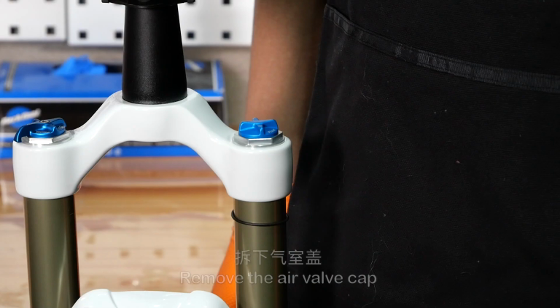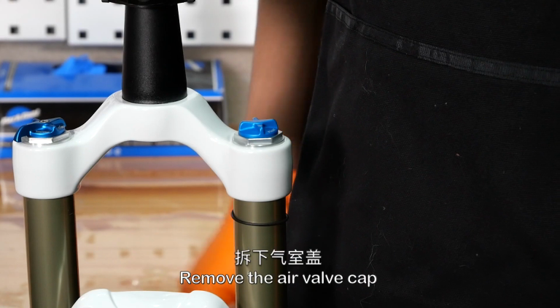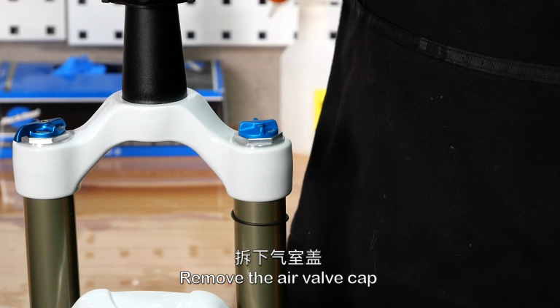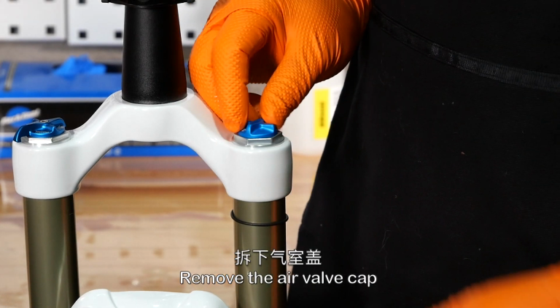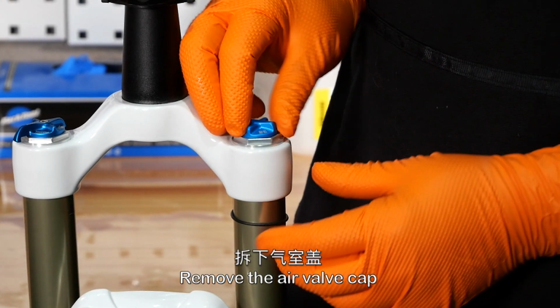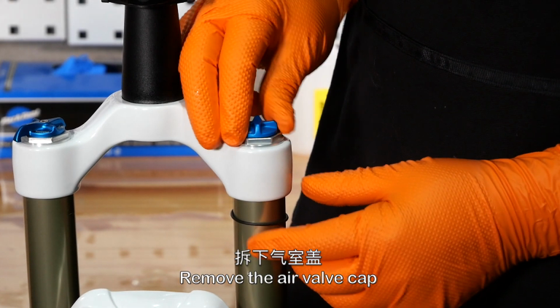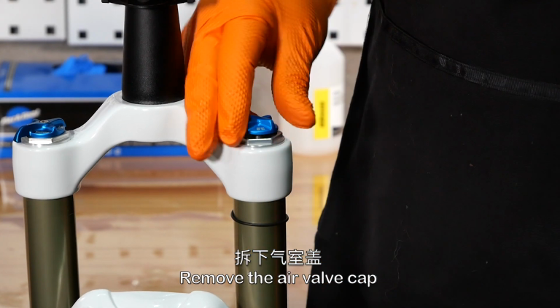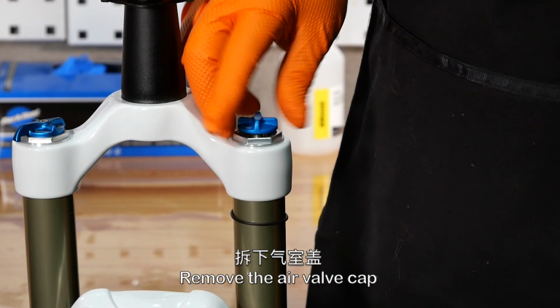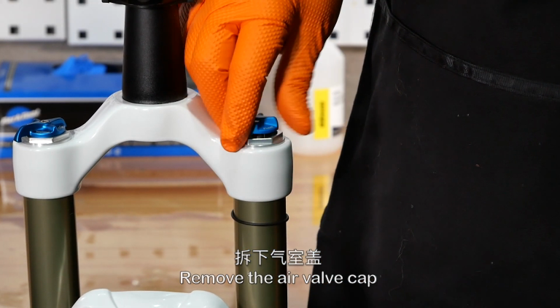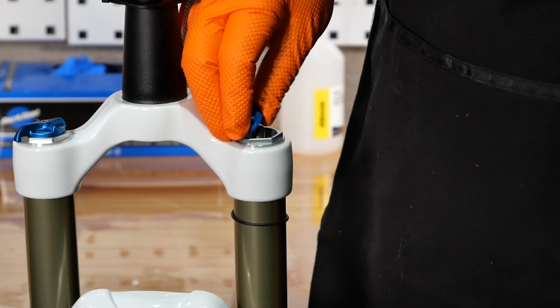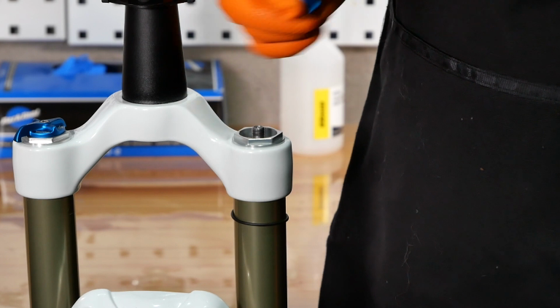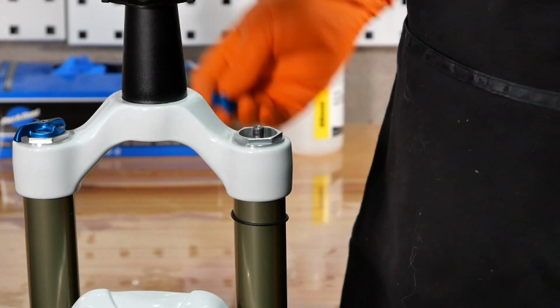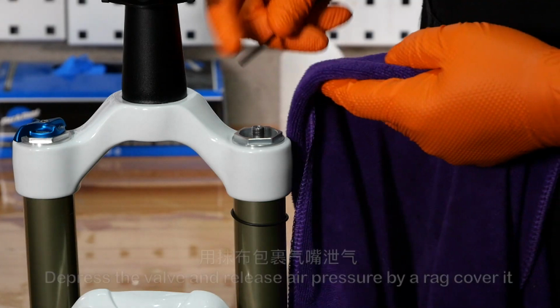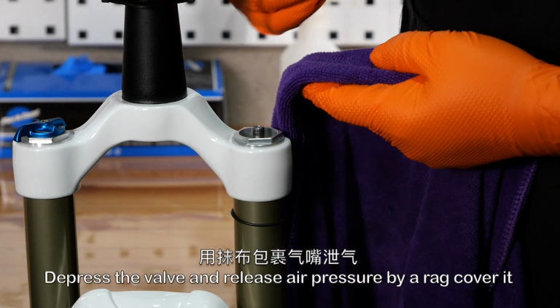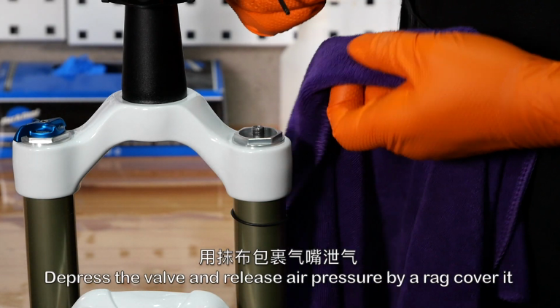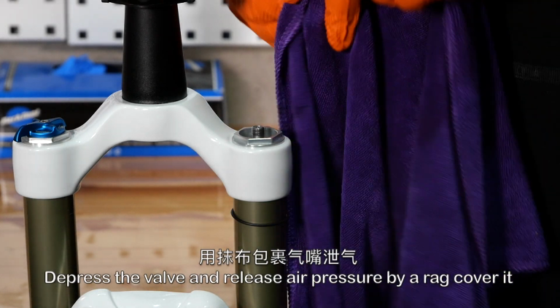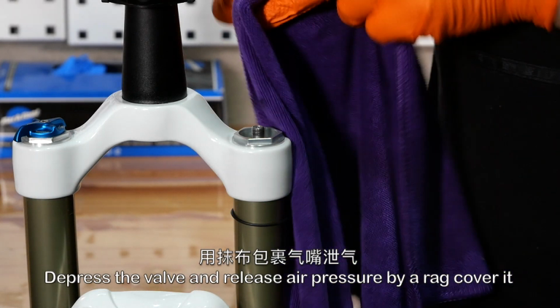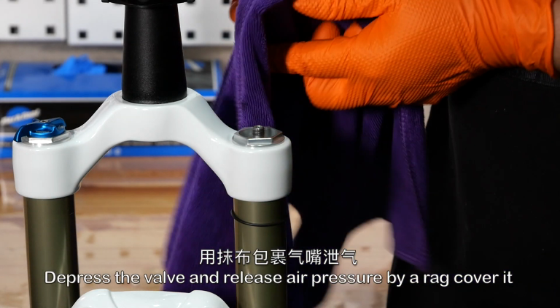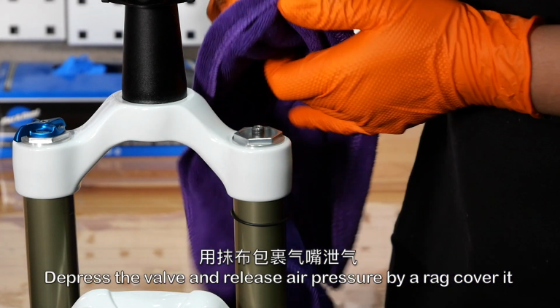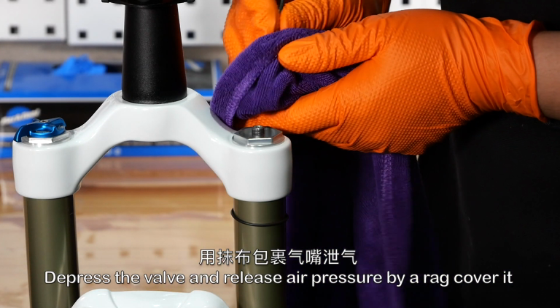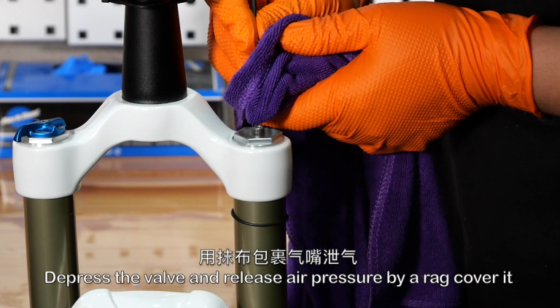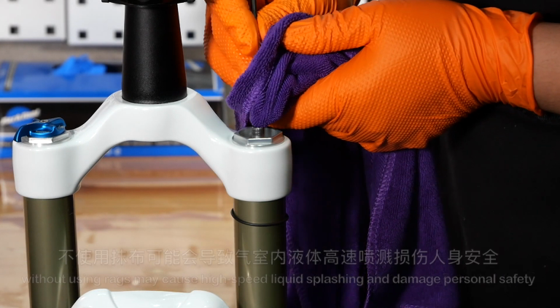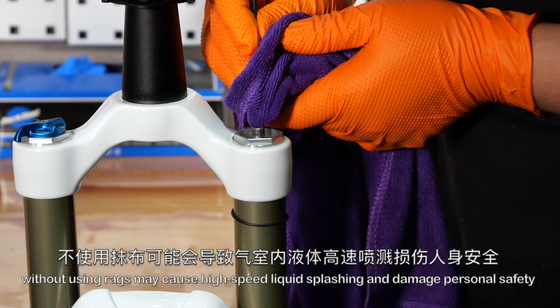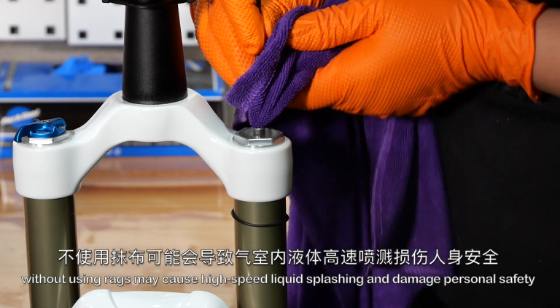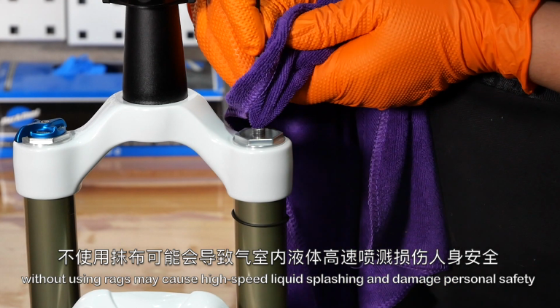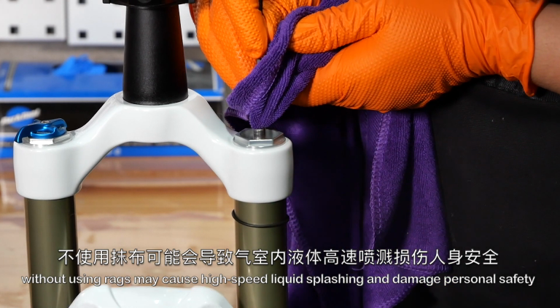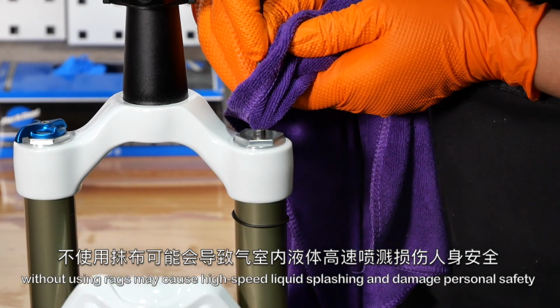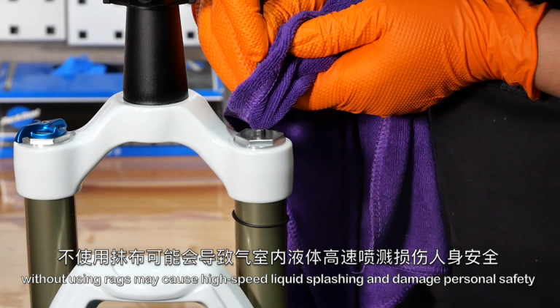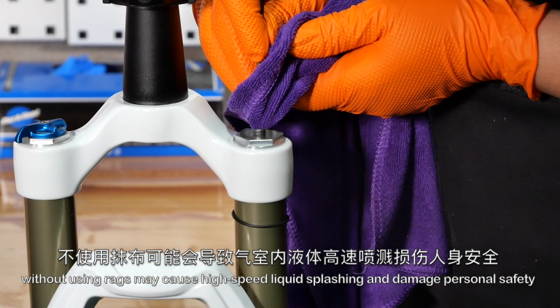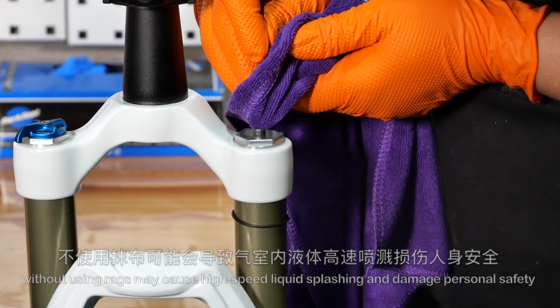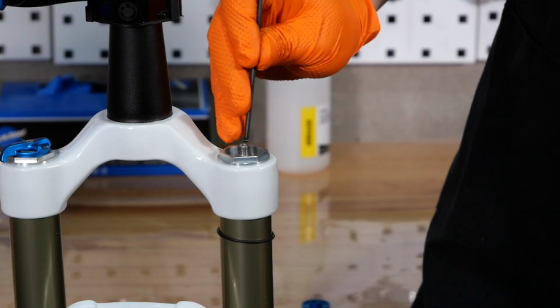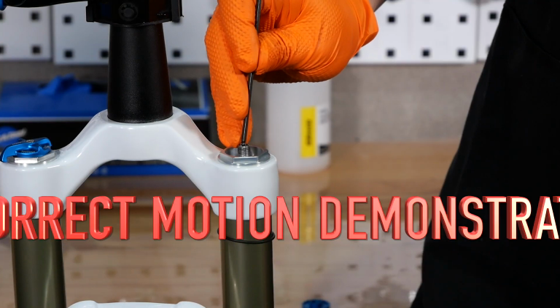Remove the air valve cap. Depress the valve and release air pressure using a rag to cover it. Without using a rag, high-speed liquid splashing may occur and damage personal safety.